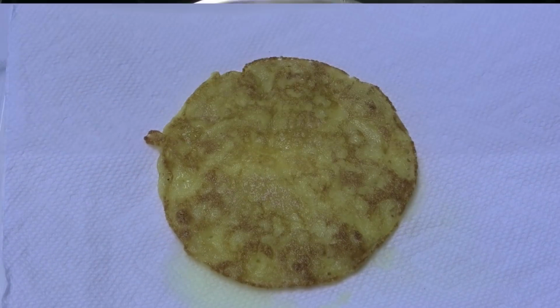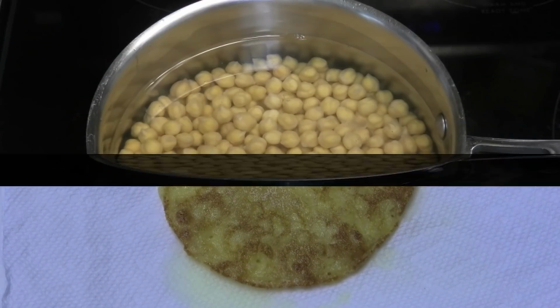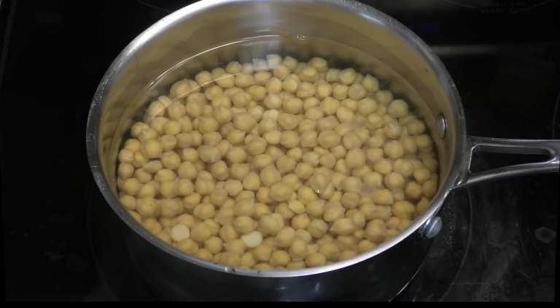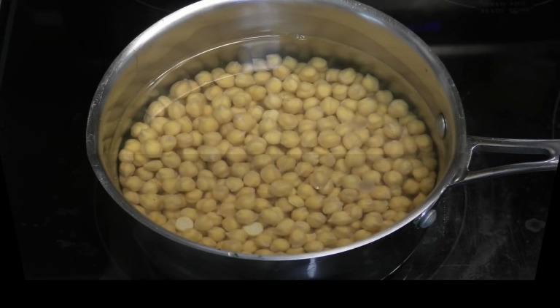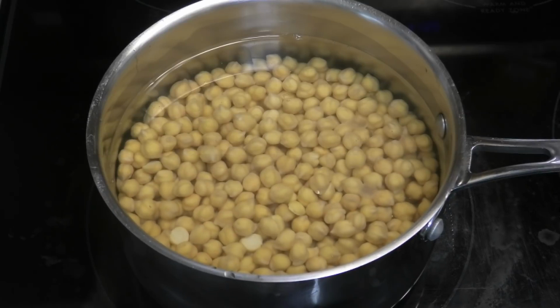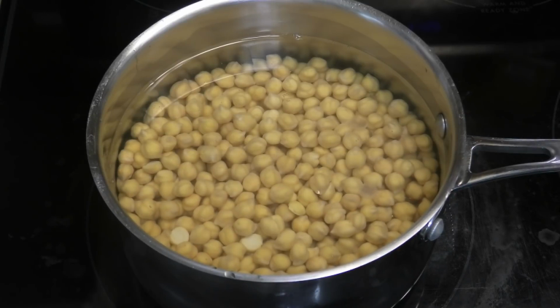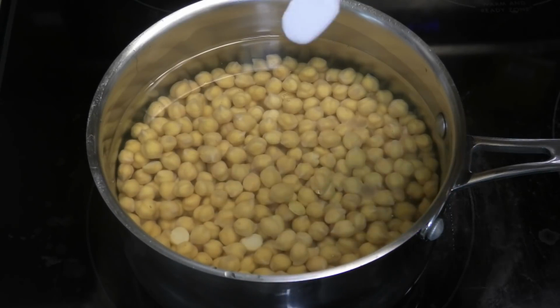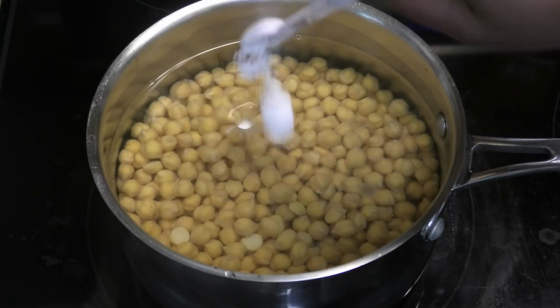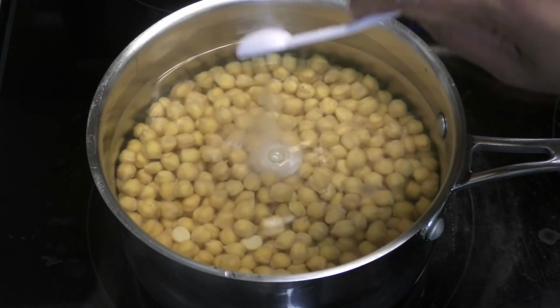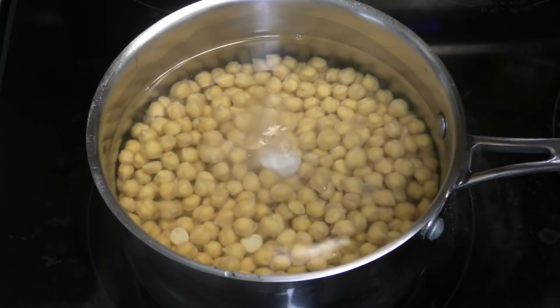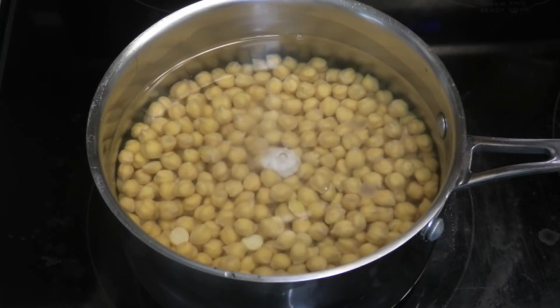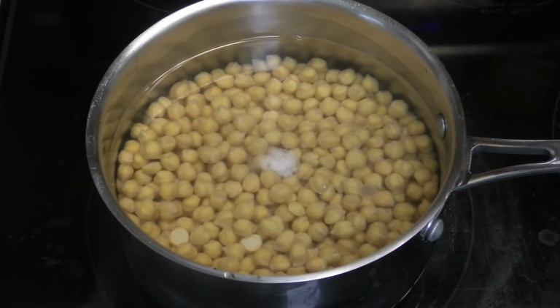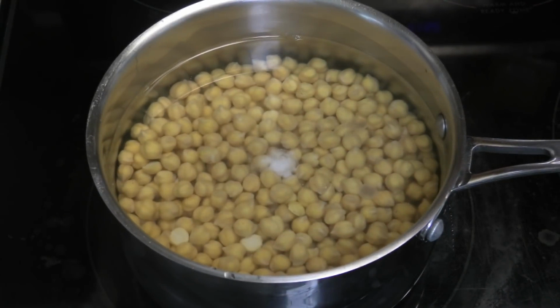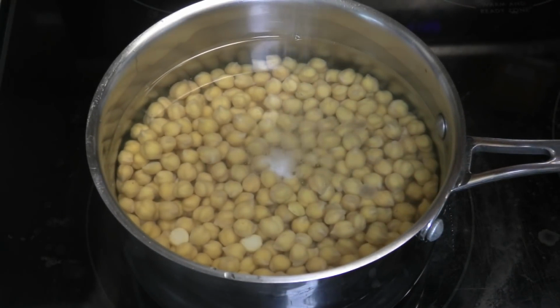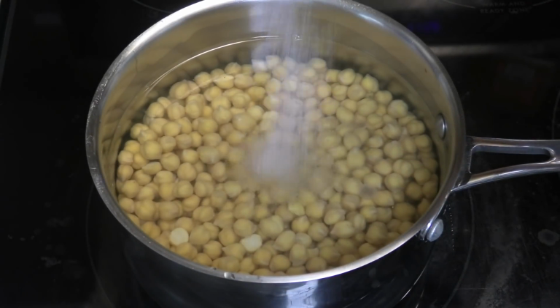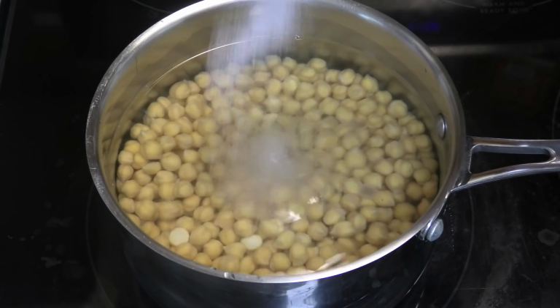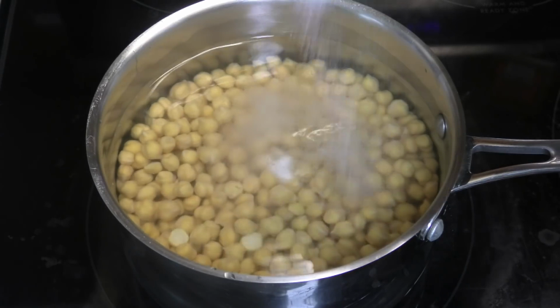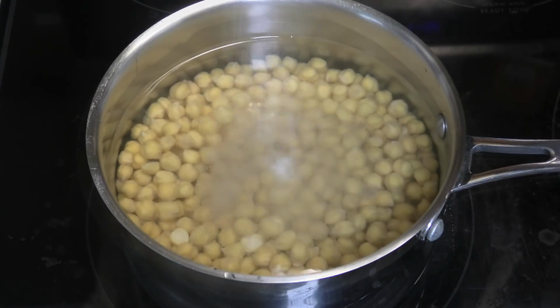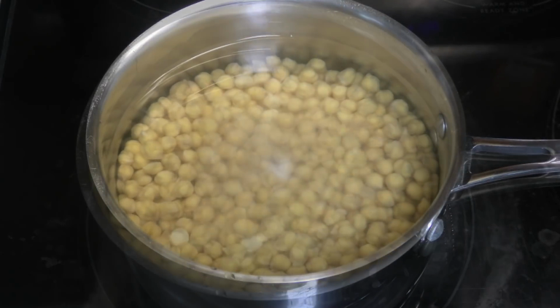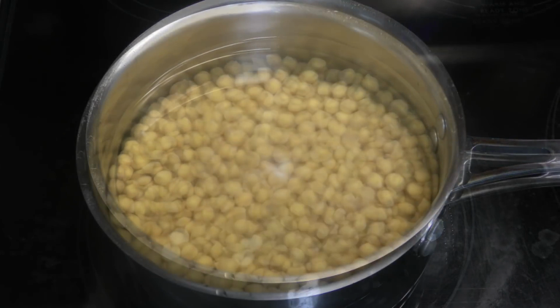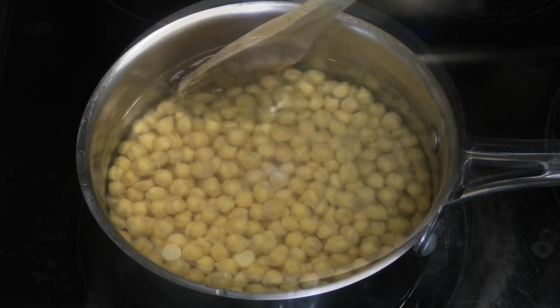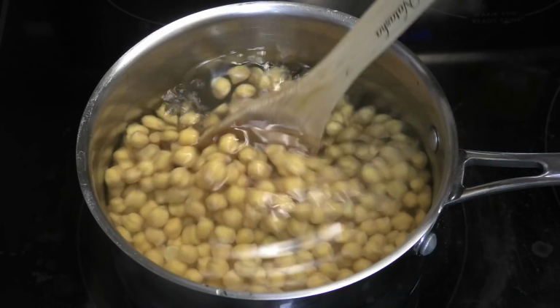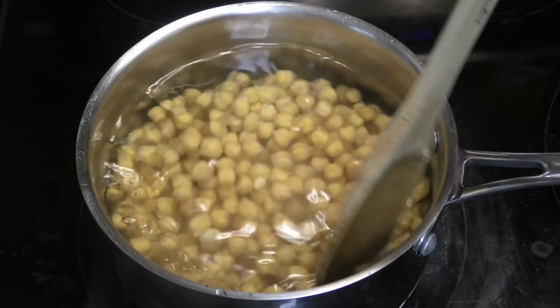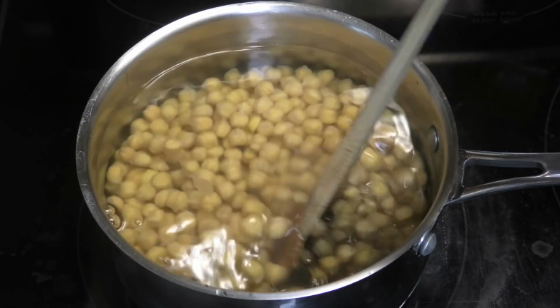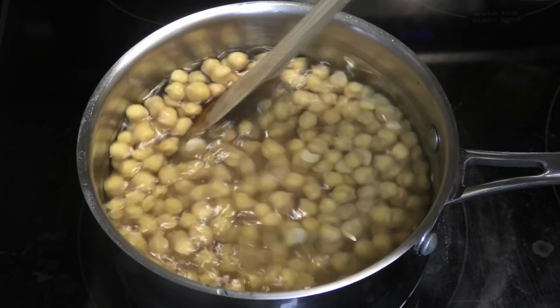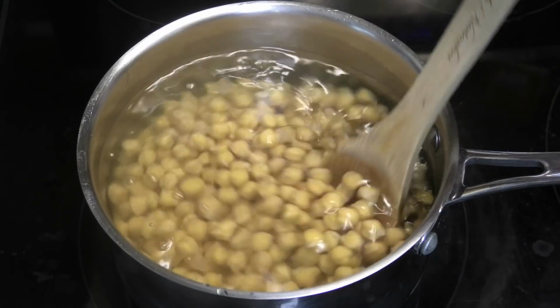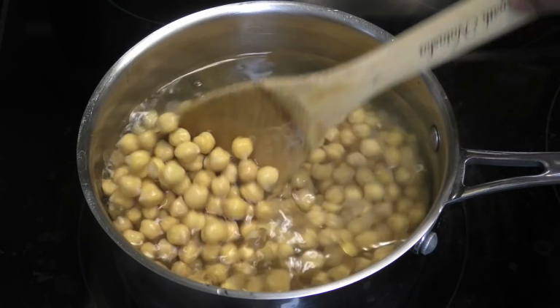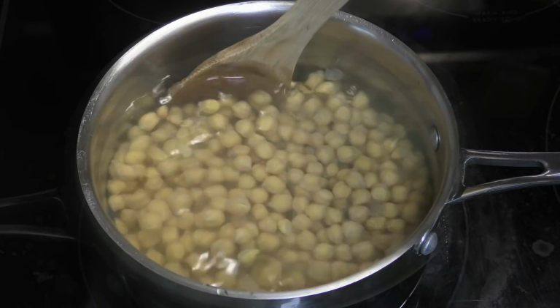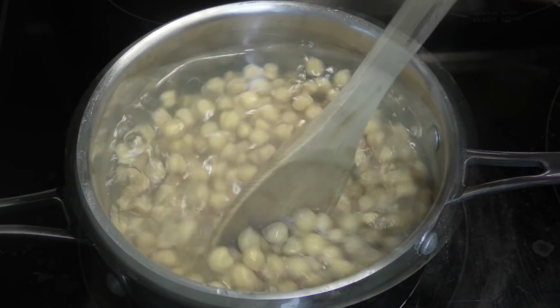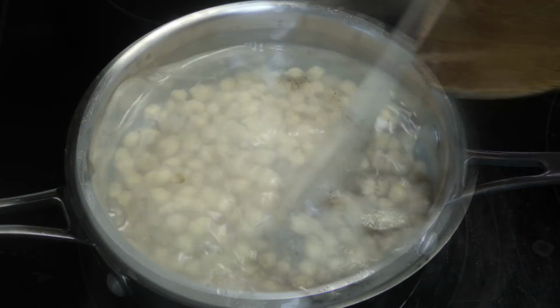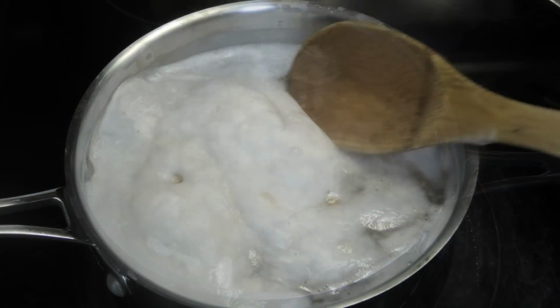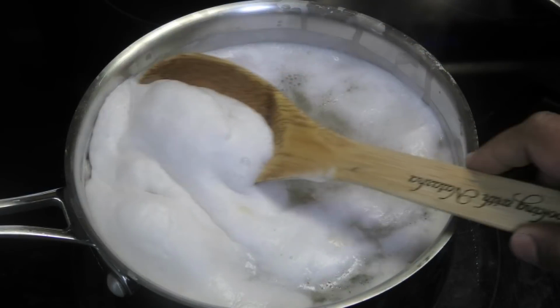Next, to make the filling. To my soaked chana I'm going in with some baking soda, some salt, and we're going to bring this up to a boil until it's very tender. While boiling you want to skim off those impurities.